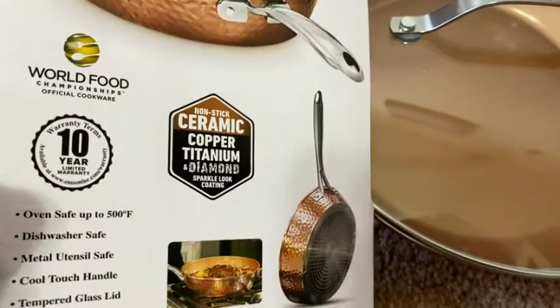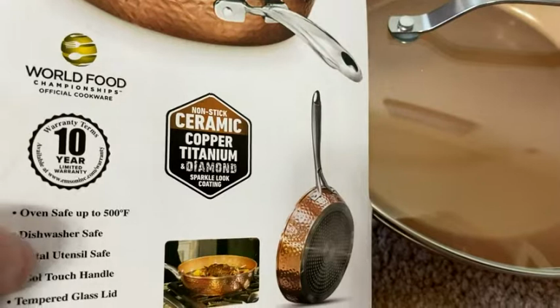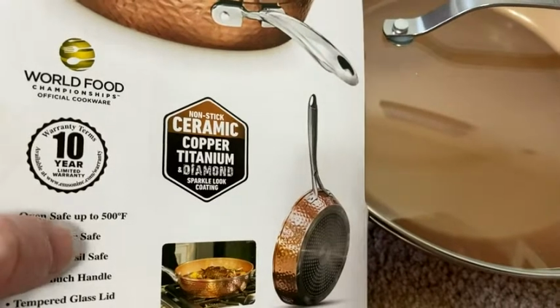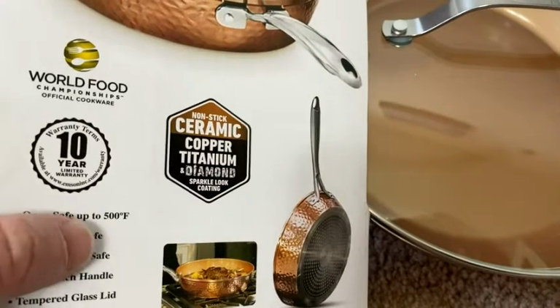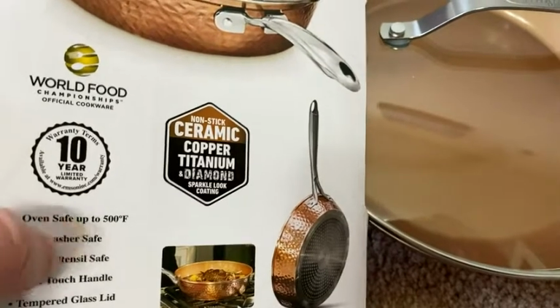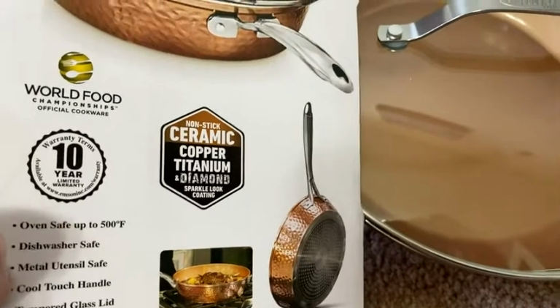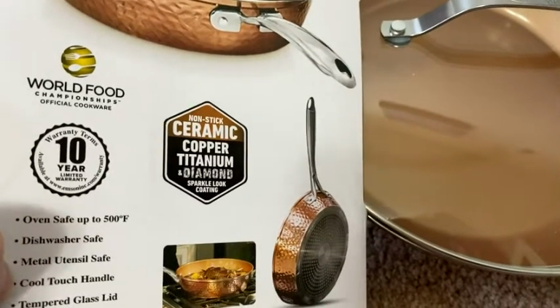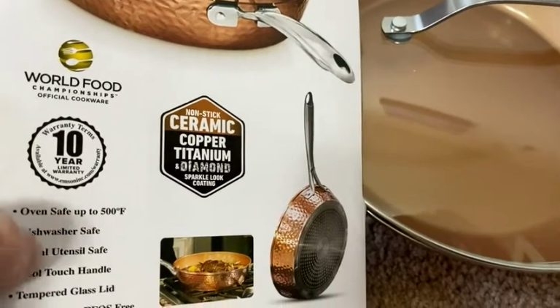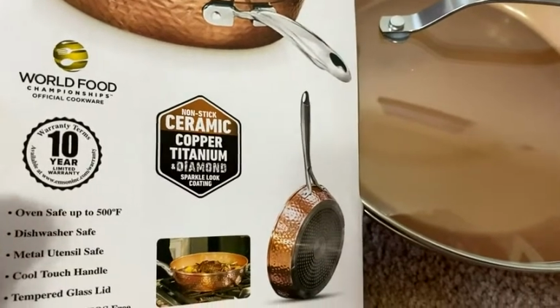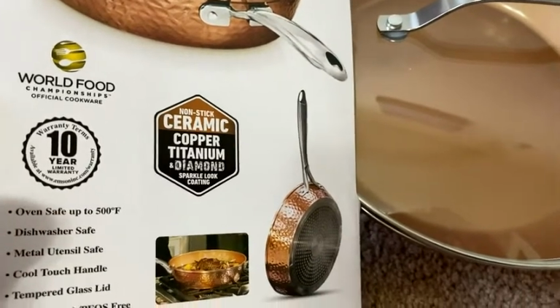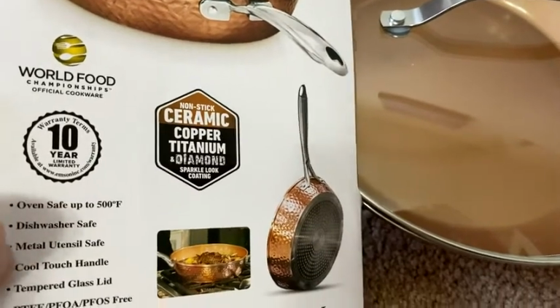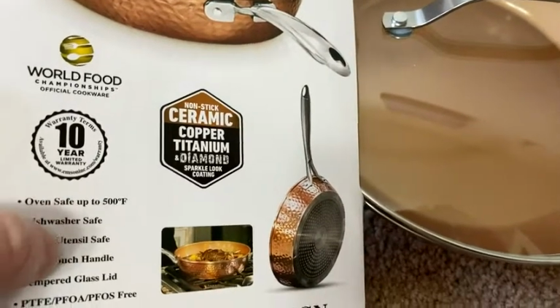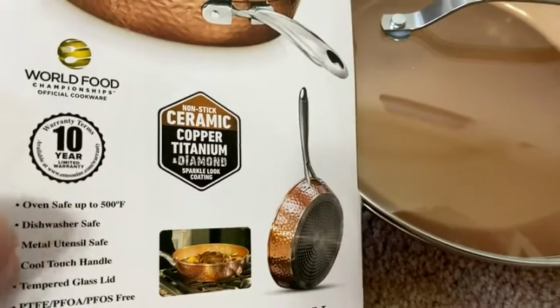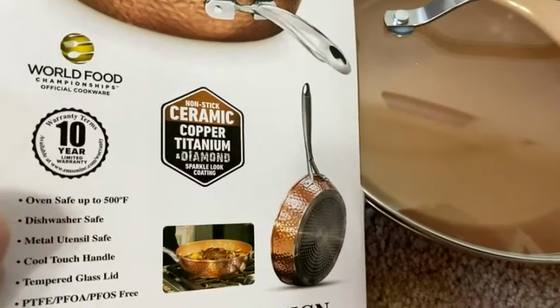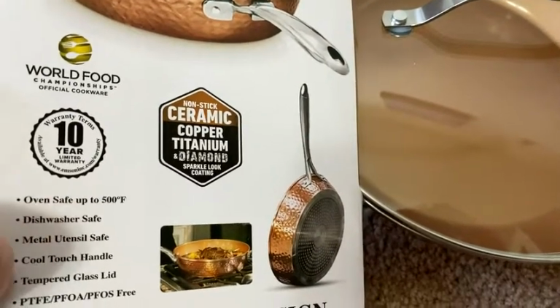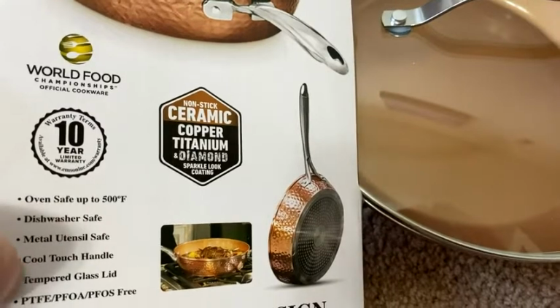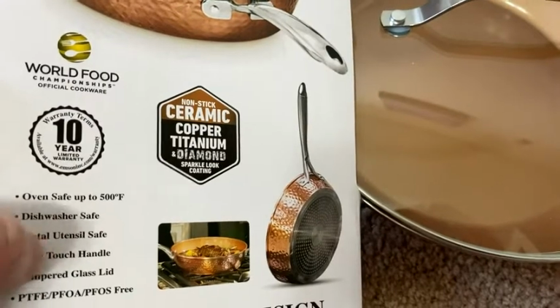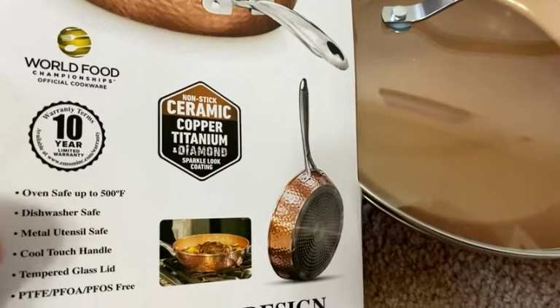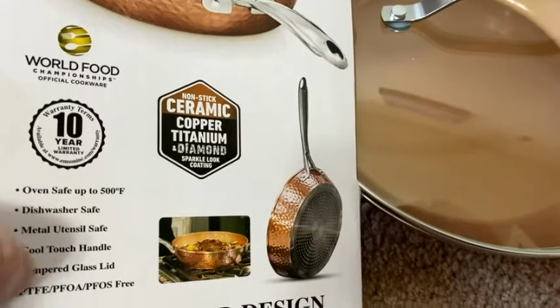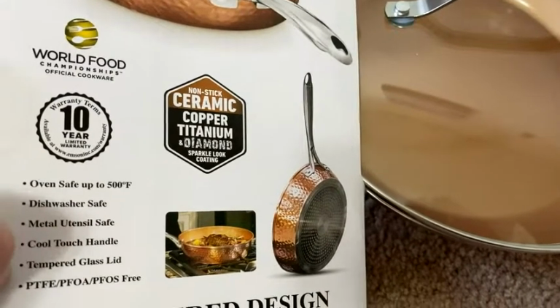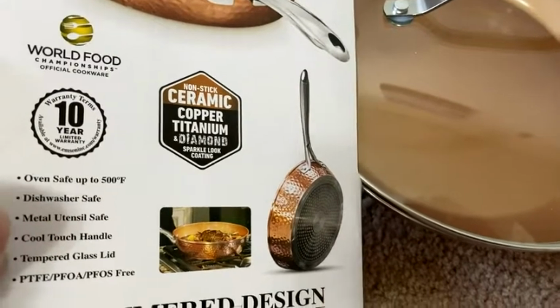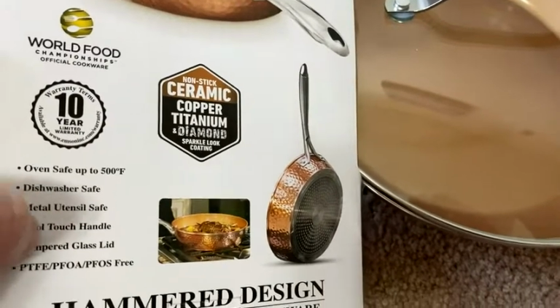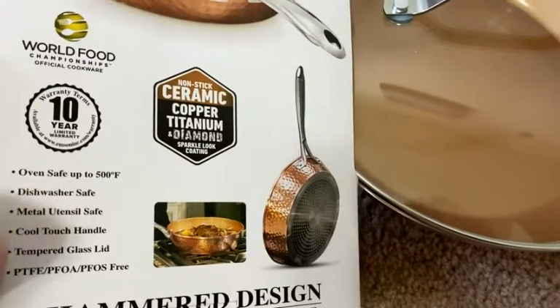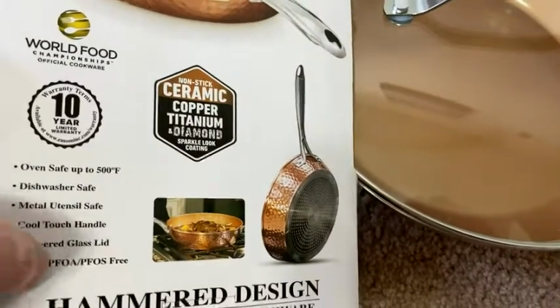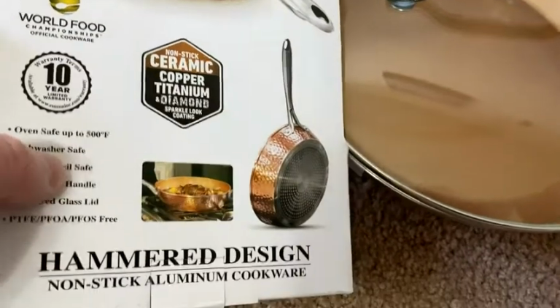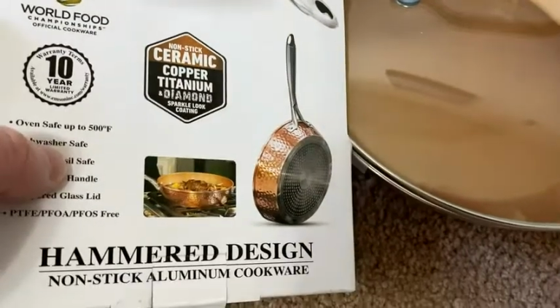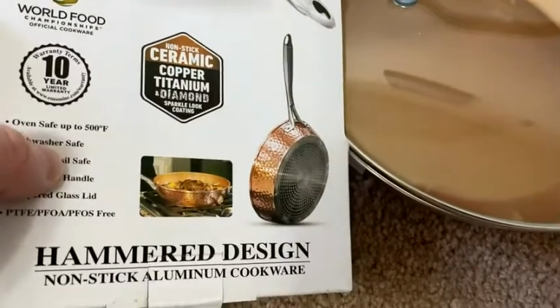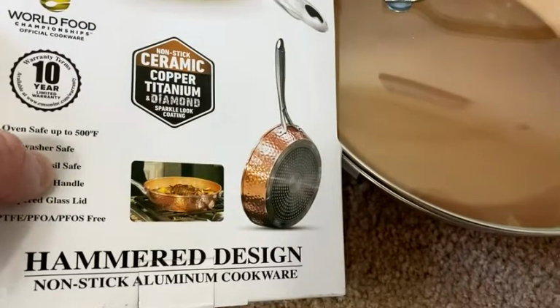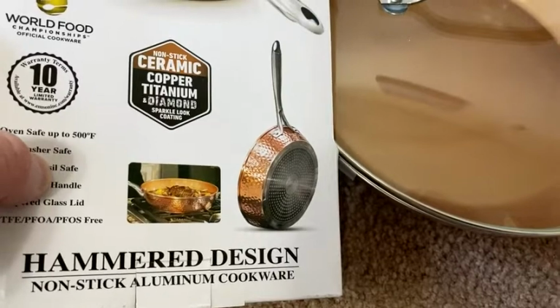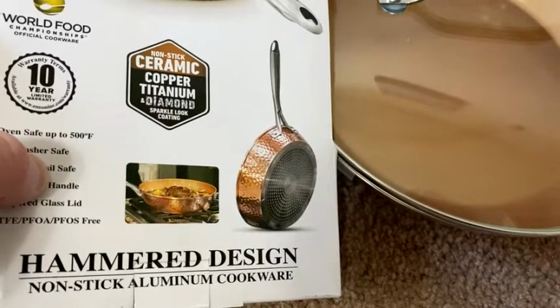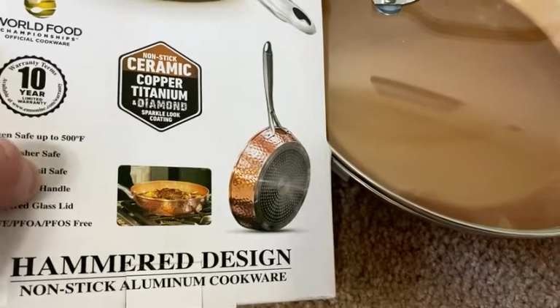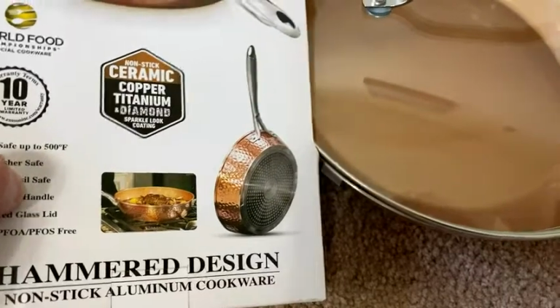Oven safe up to 500 degrees. Dishwasher safe. Perfect. Metal utensil safe. Cool touch handle. Tempered glass lid and all of that stuff there. Nonstick aluminum cookware.